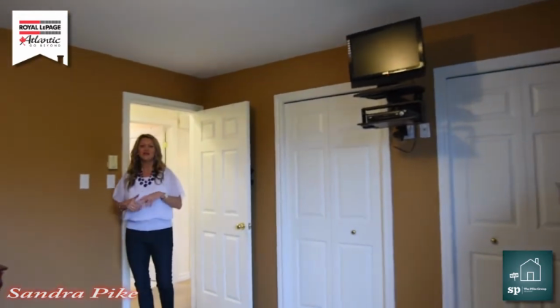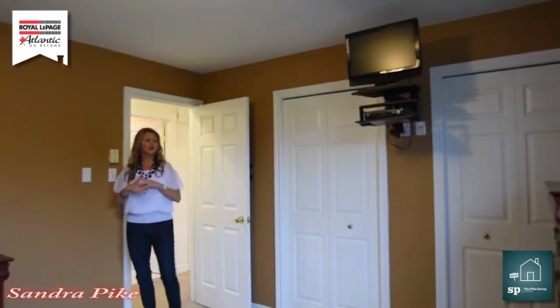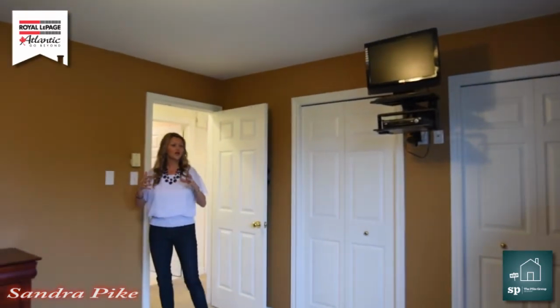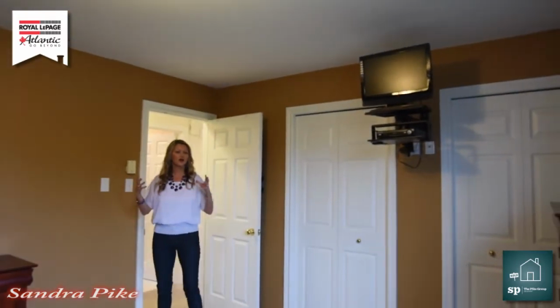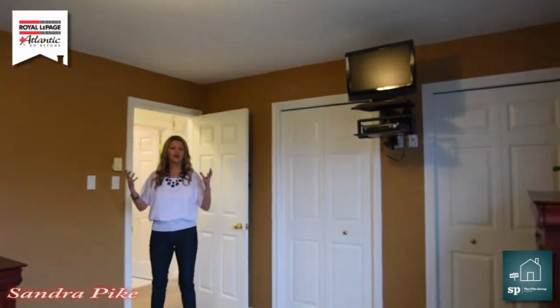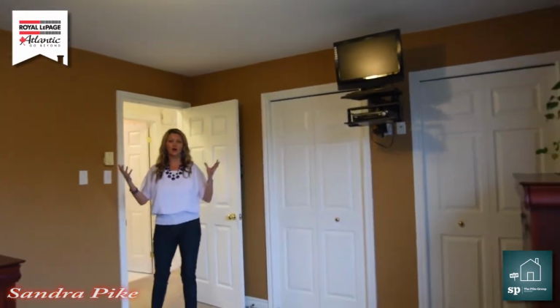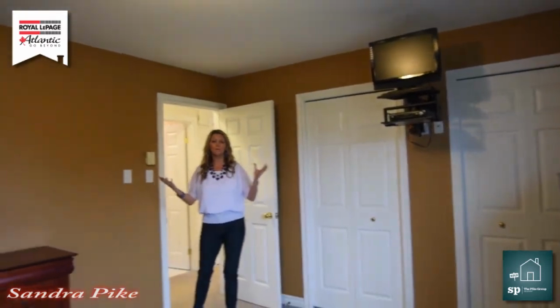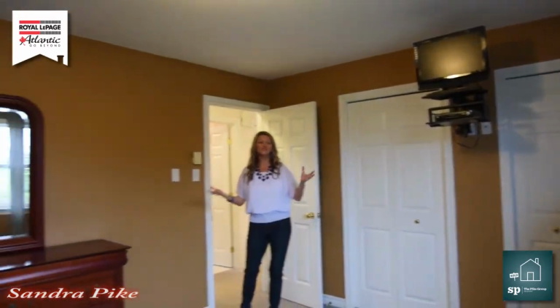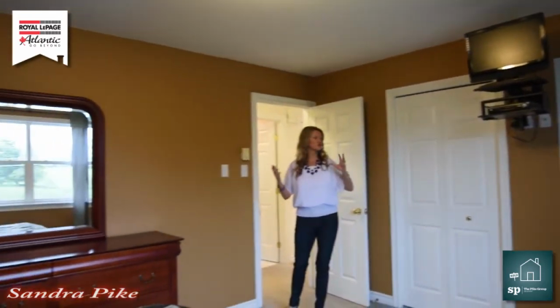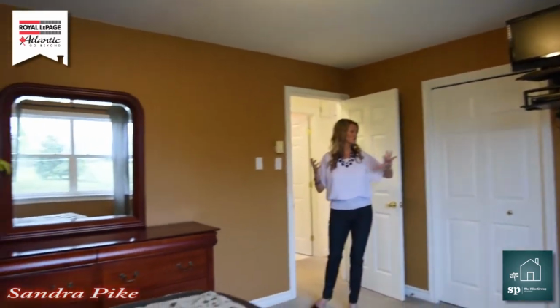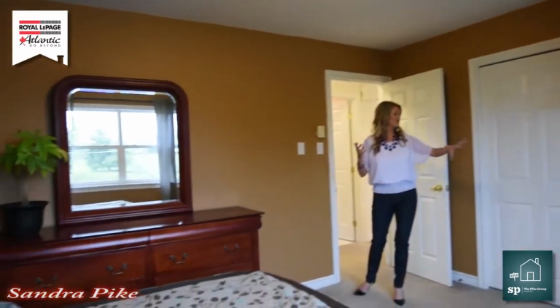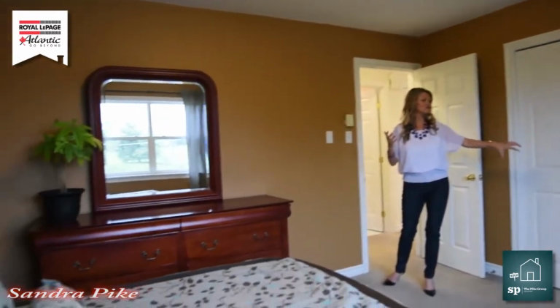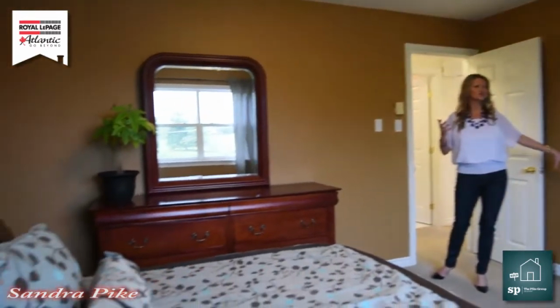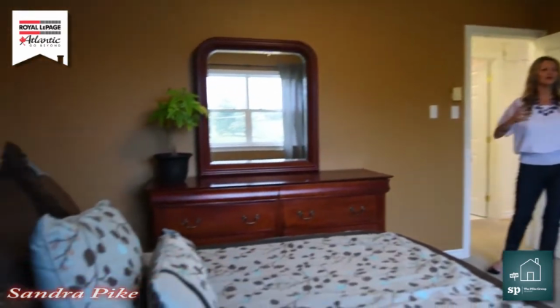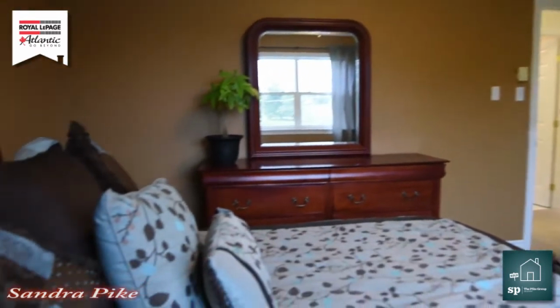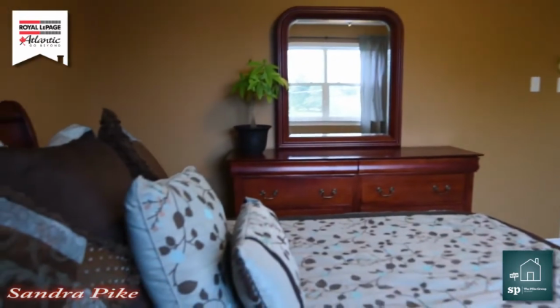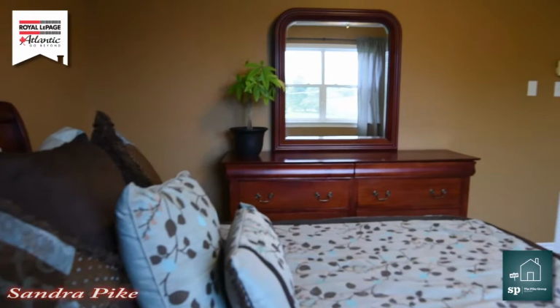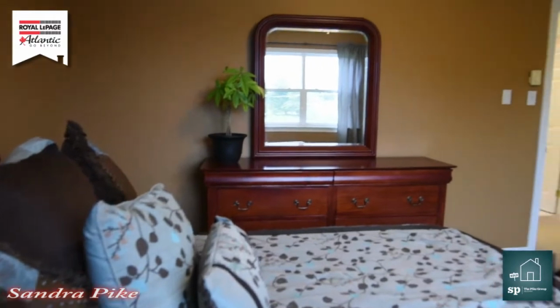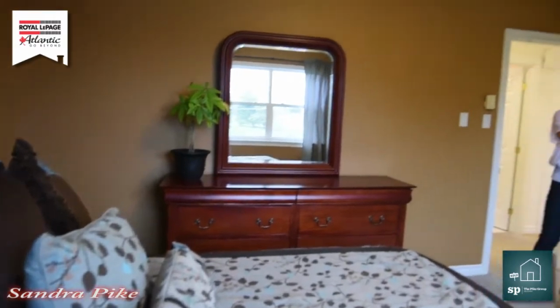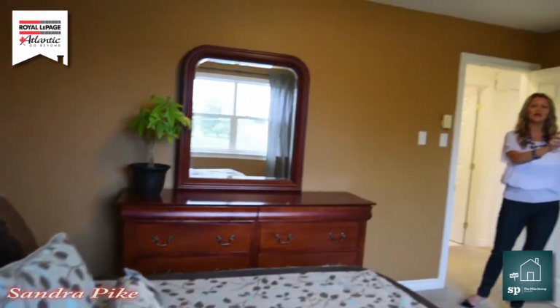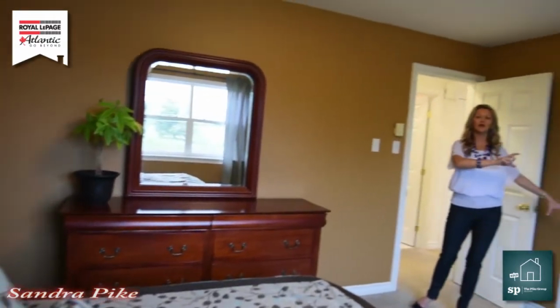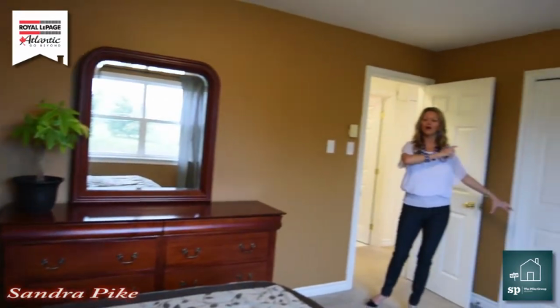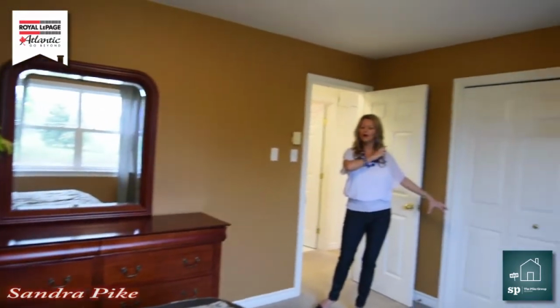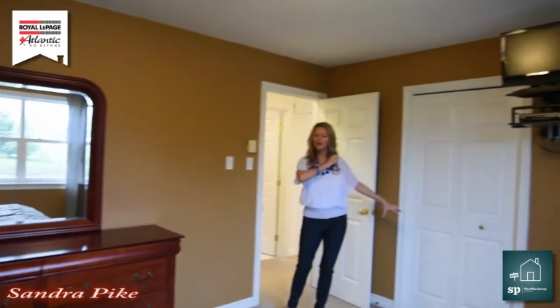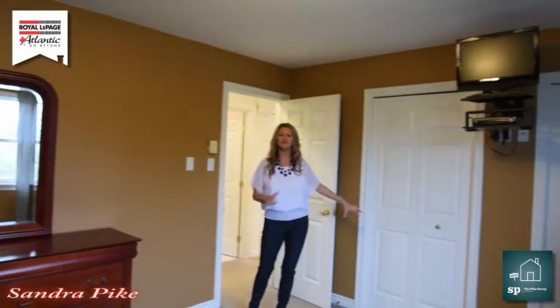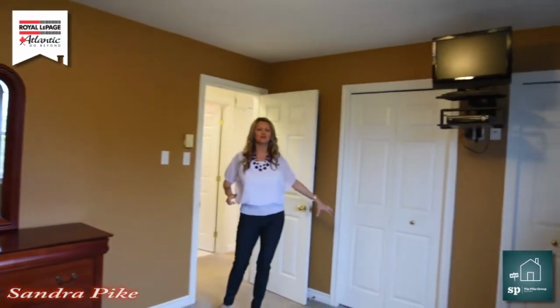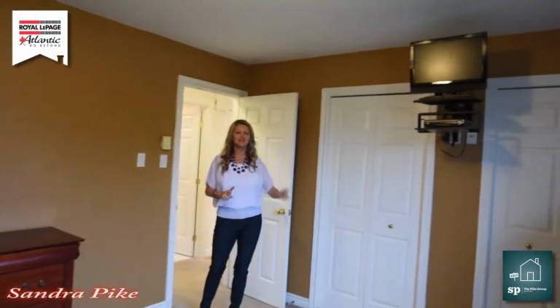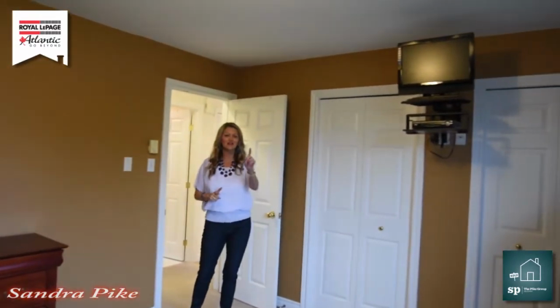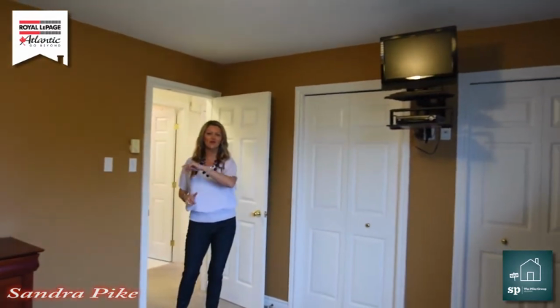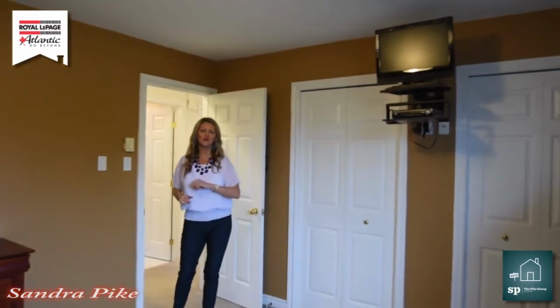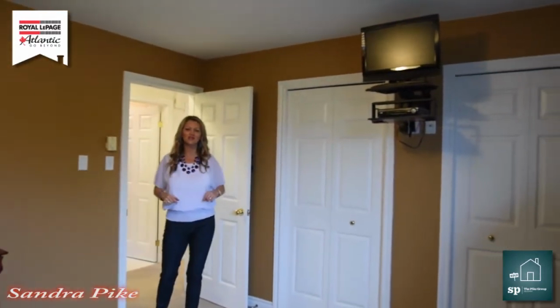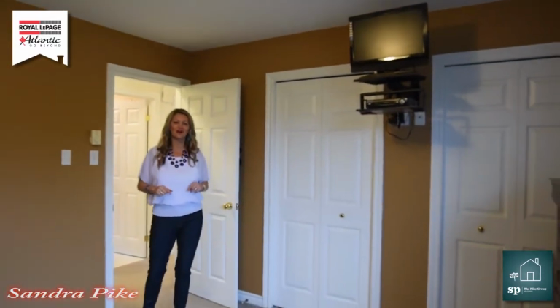So here we are in our master bedroom. We have his and hers closets, lots of lighting in here. I love this space and I know you are going to as well.